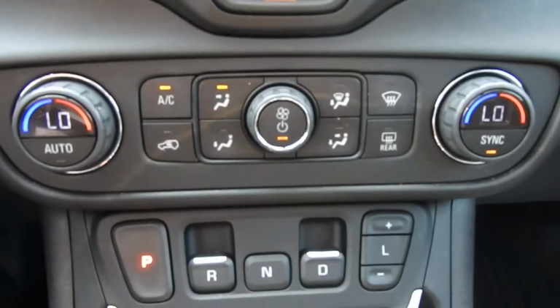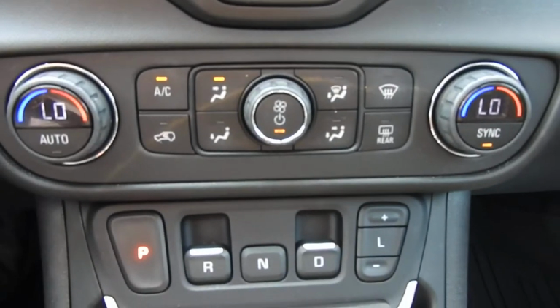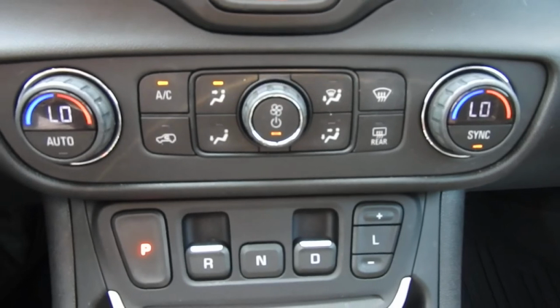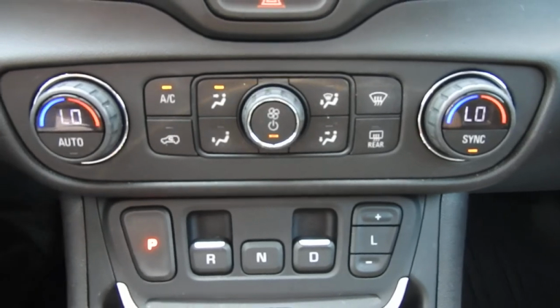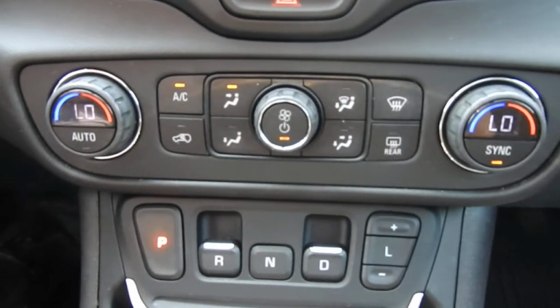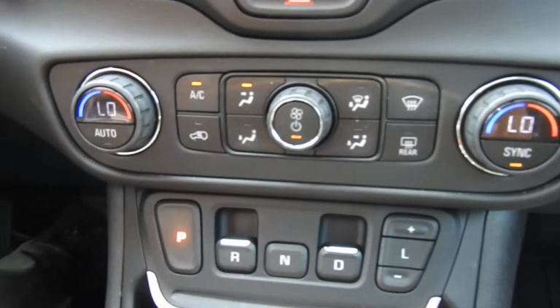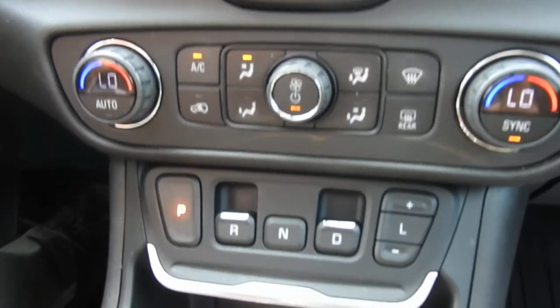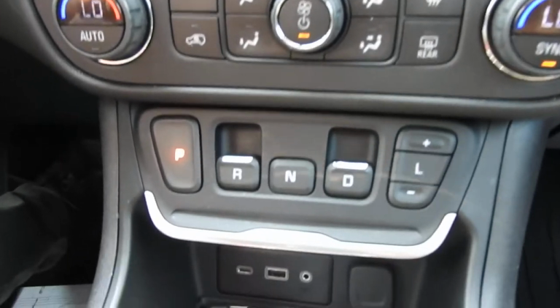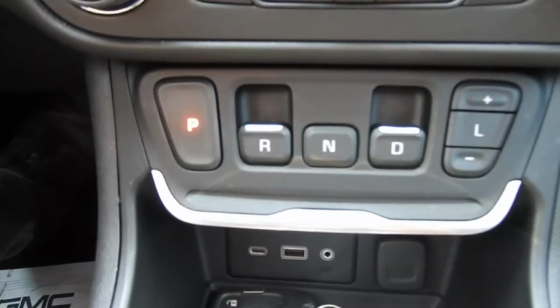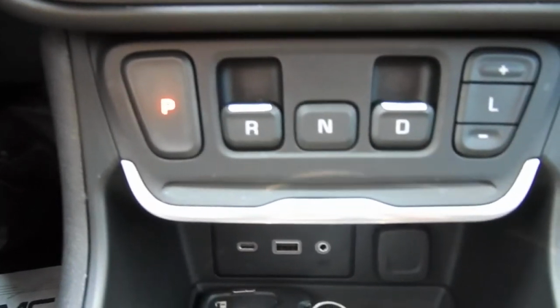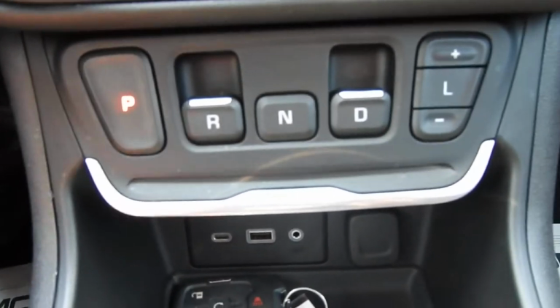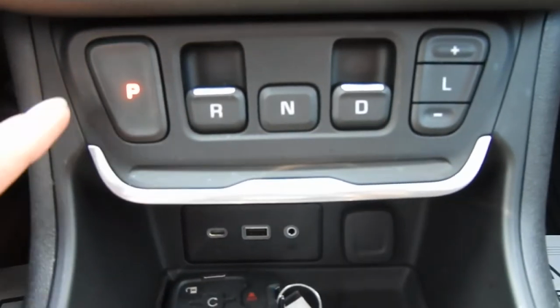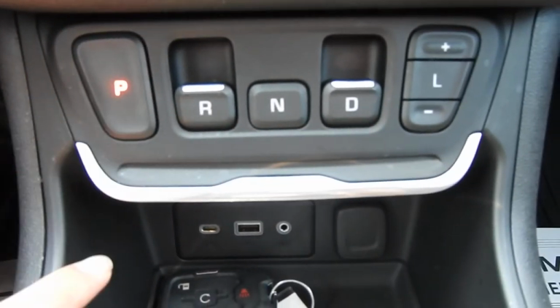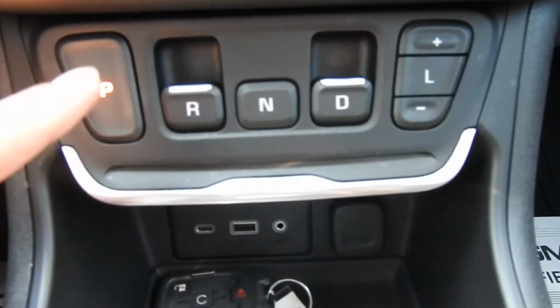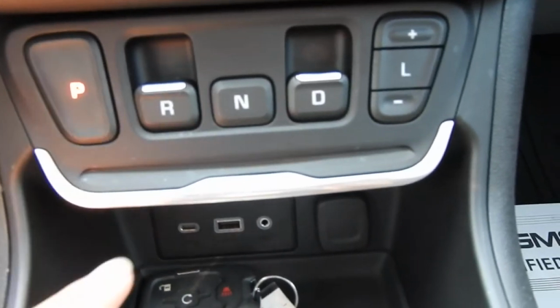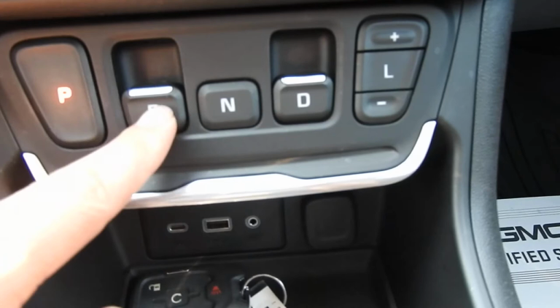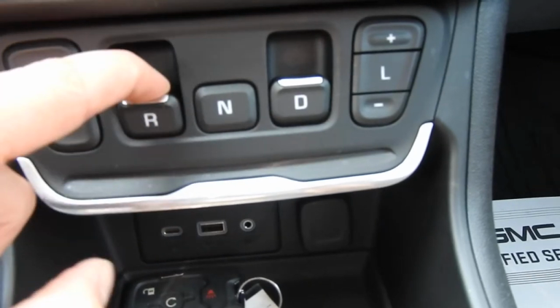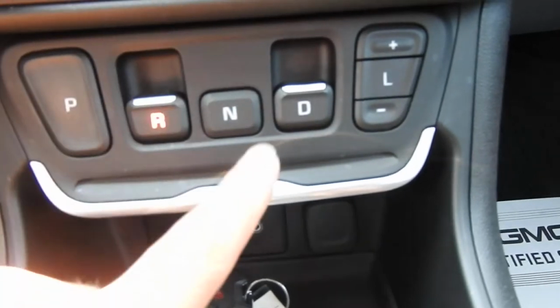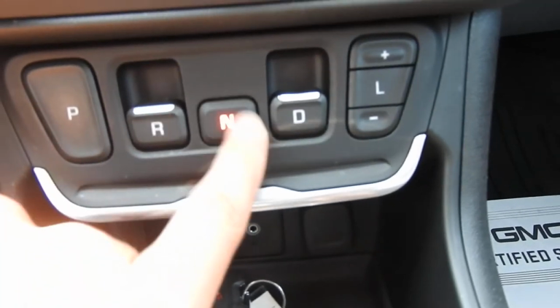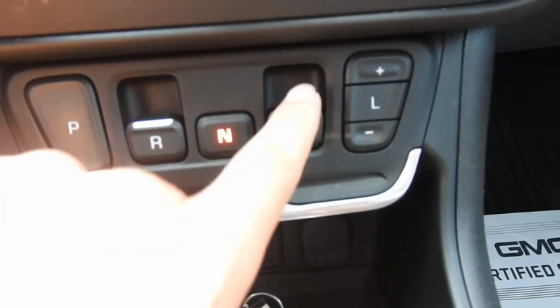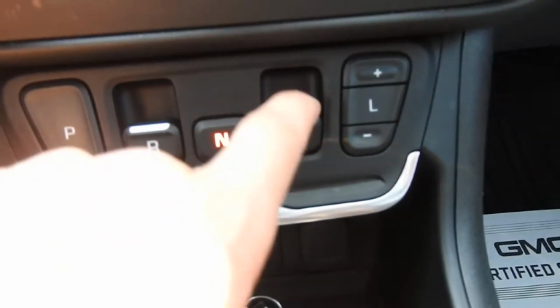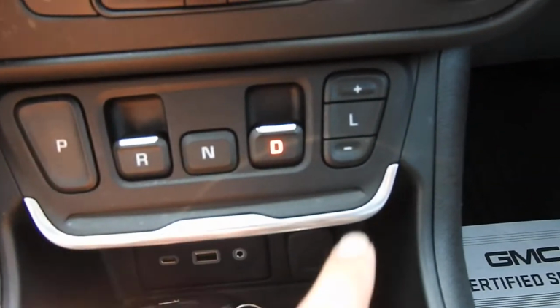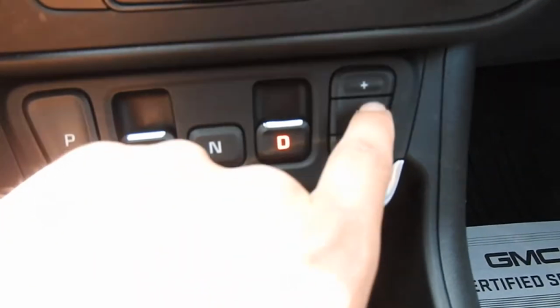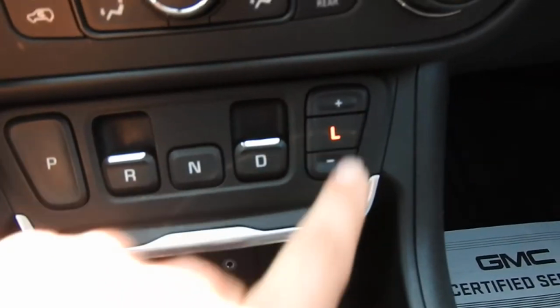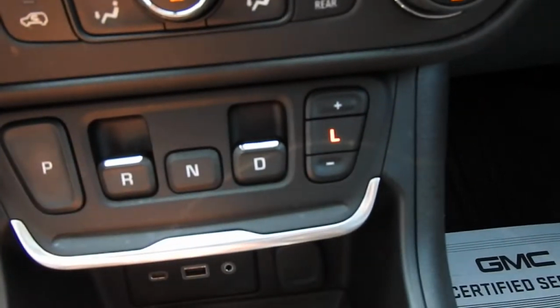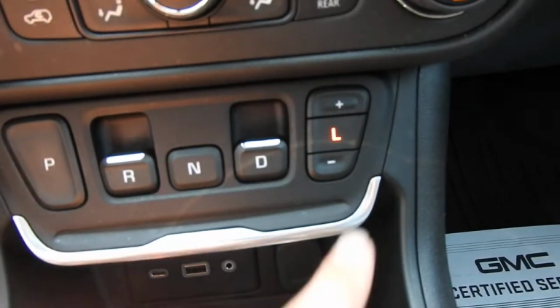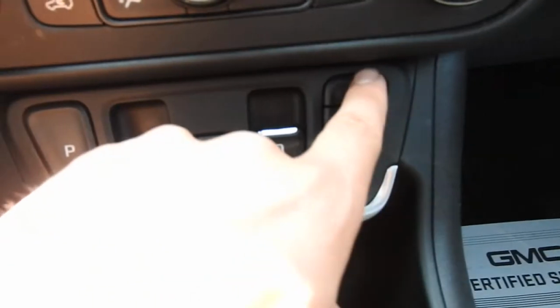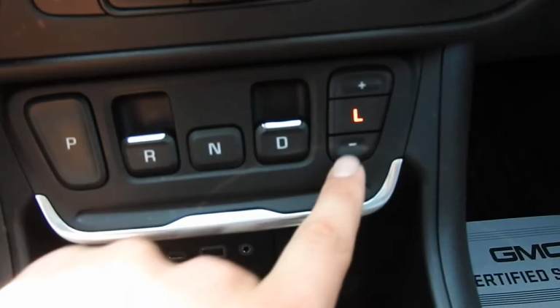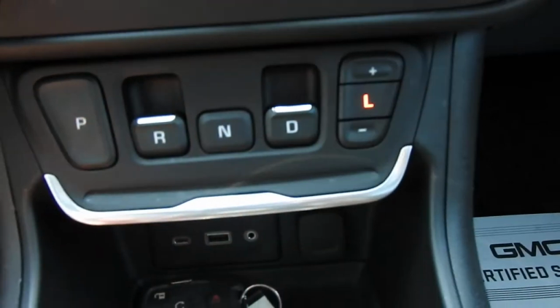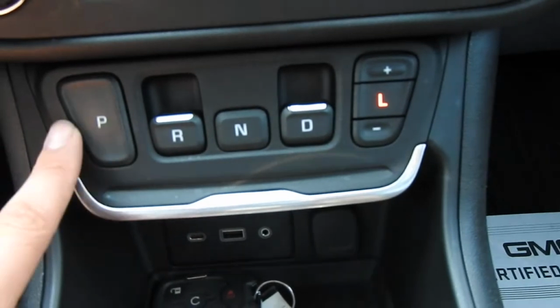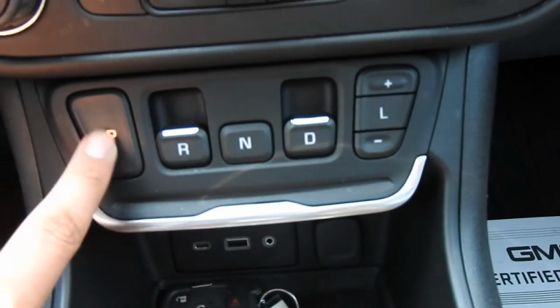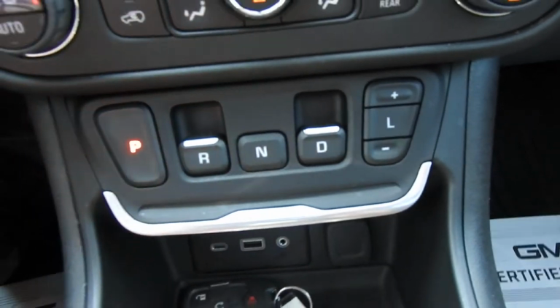You do have some climate control functions down here and your shifter. Very simple to use — push for park, pull for reverse, push for neutral, pull for drive, push for low. And then you can access your manual modes right there.